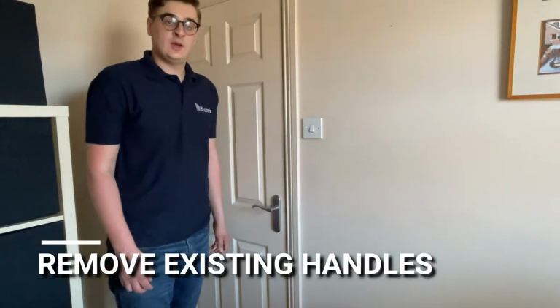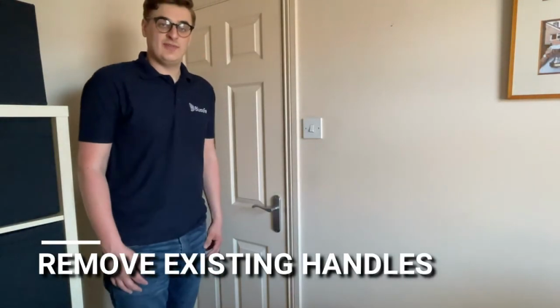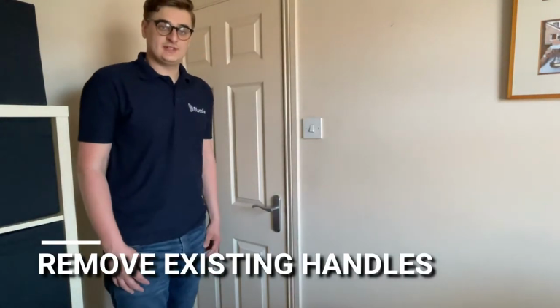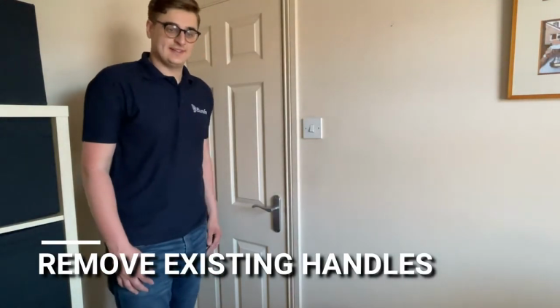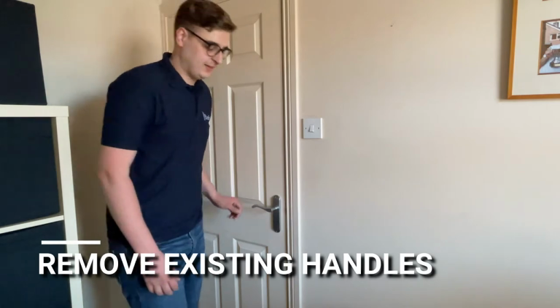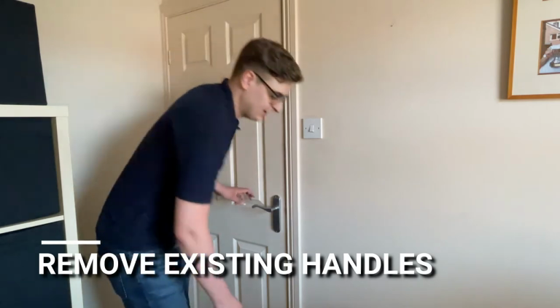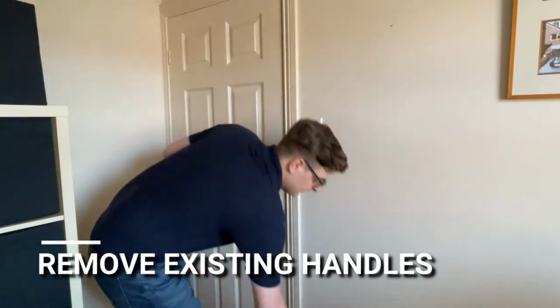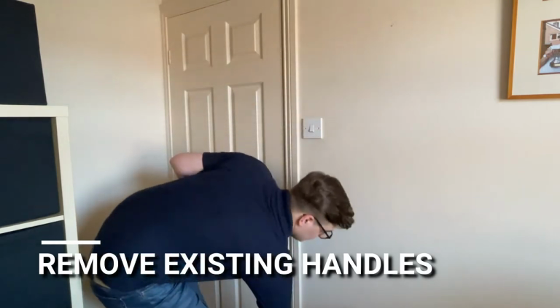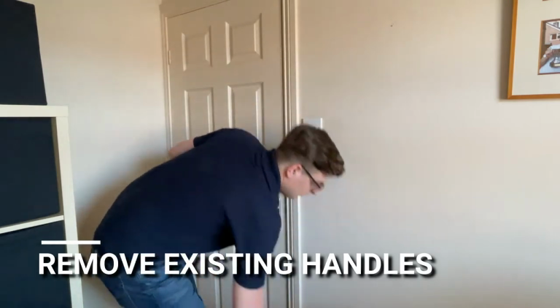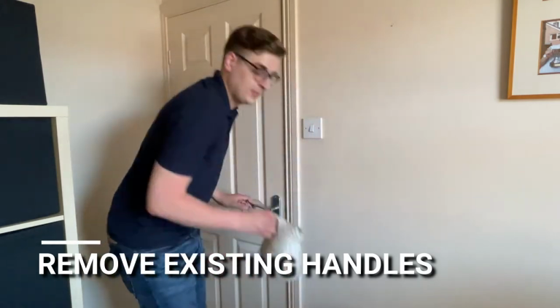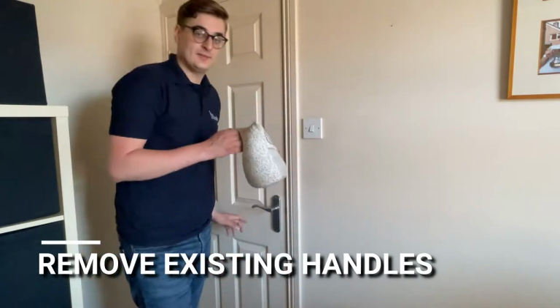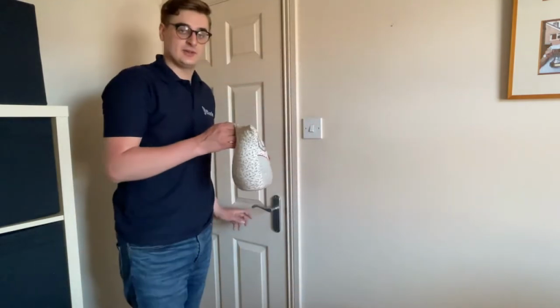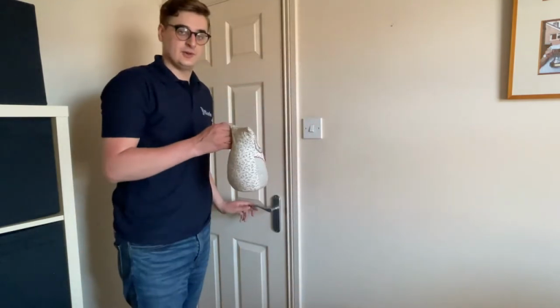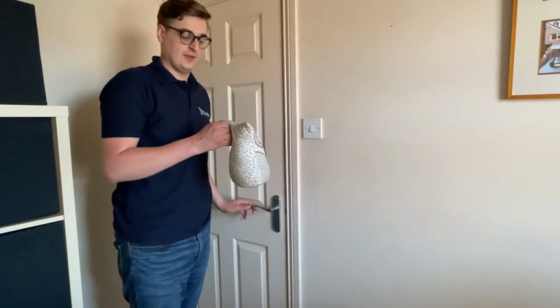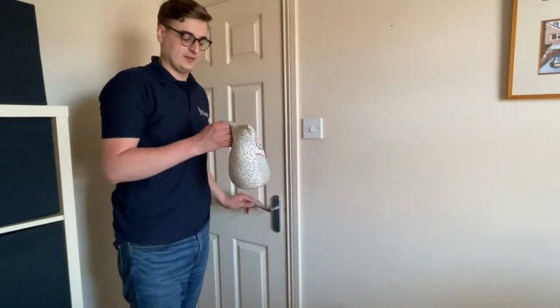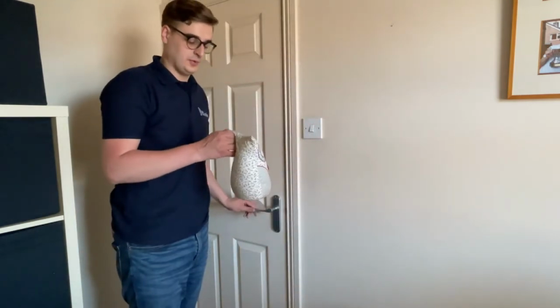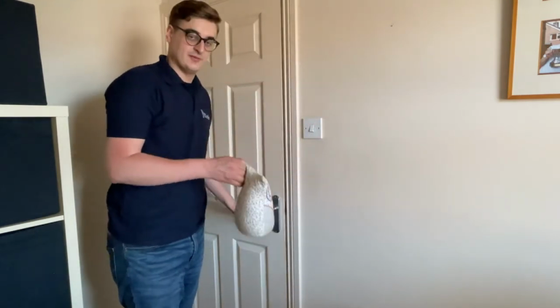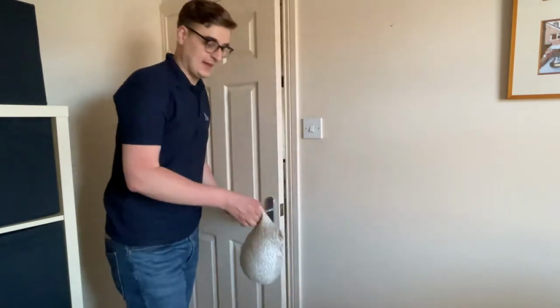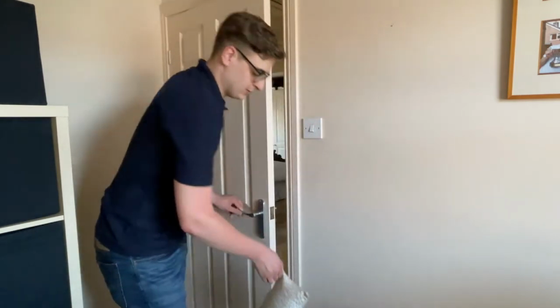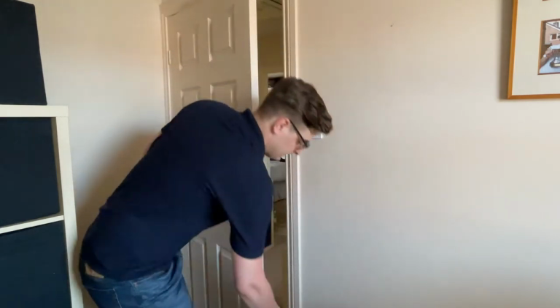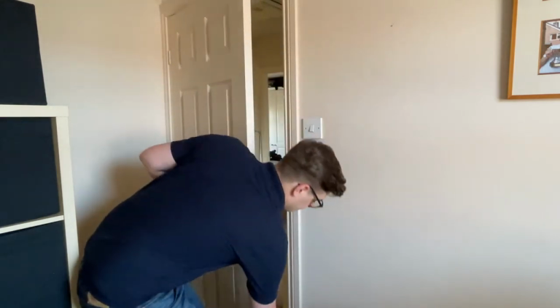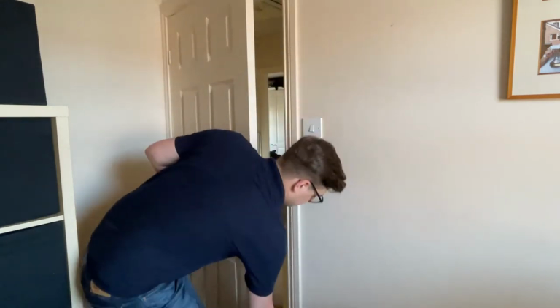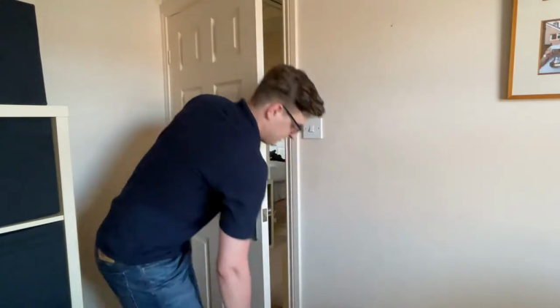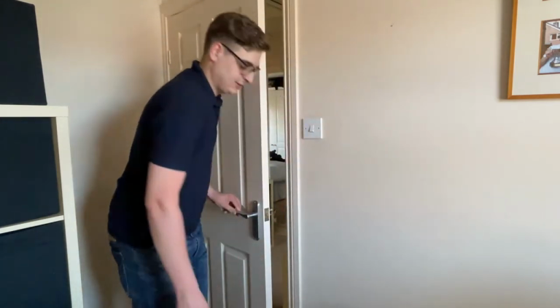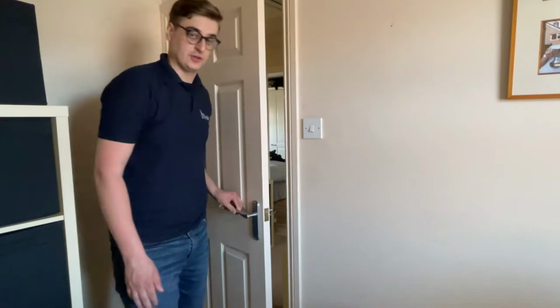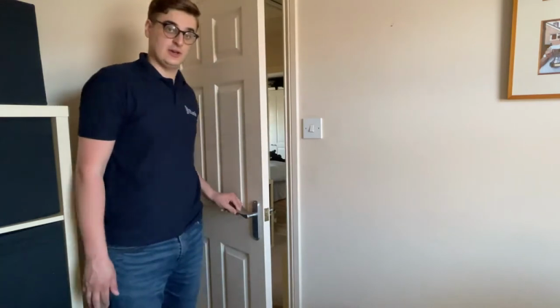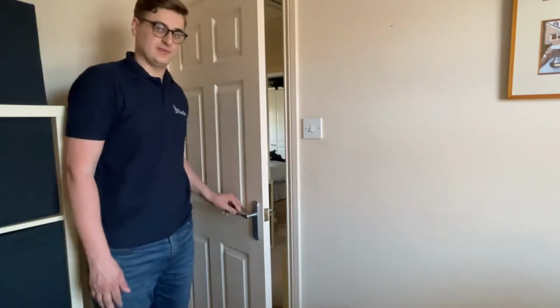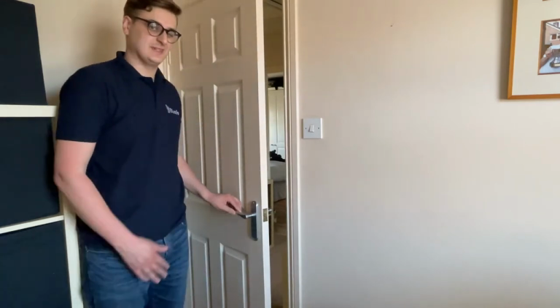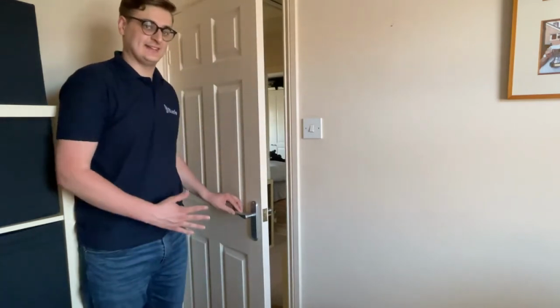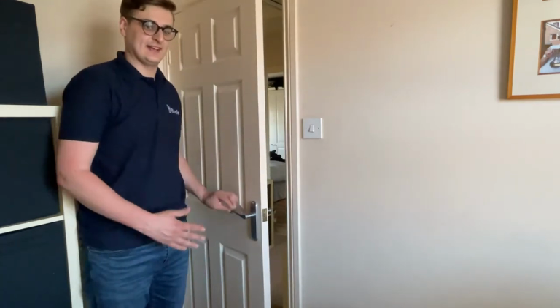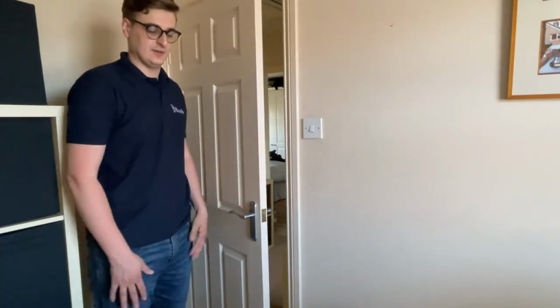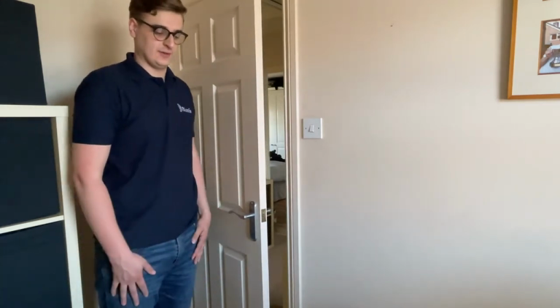Before starting anything, please make sure that you put something in the door so that it doesn't close before we start taking any handles off.